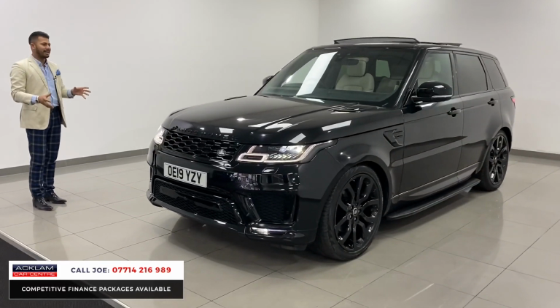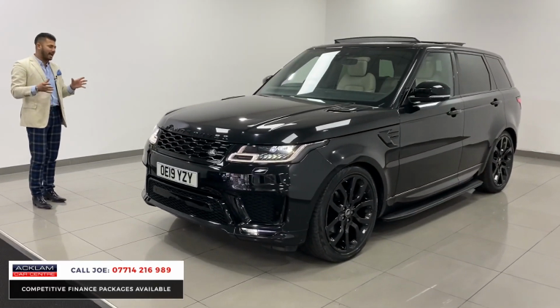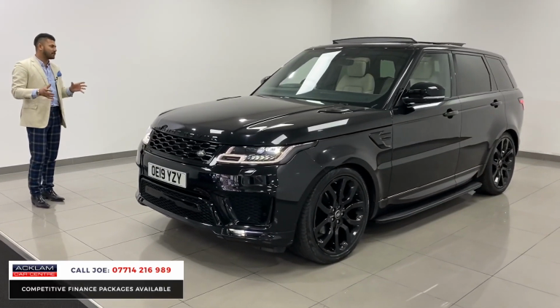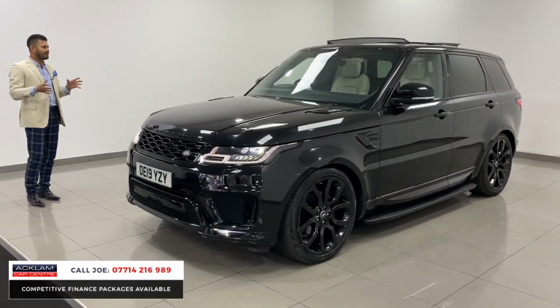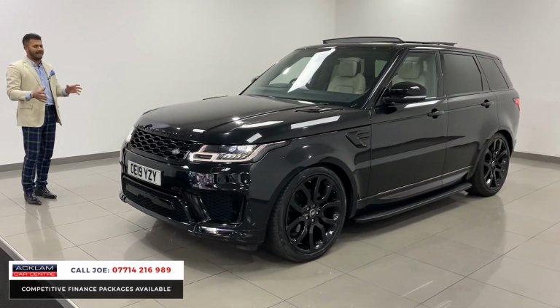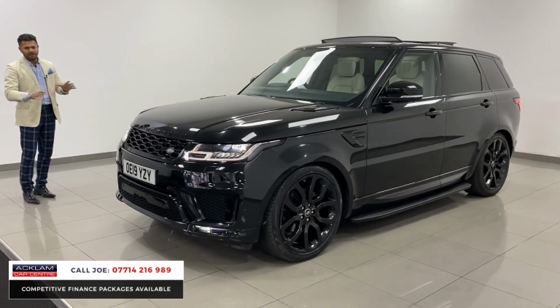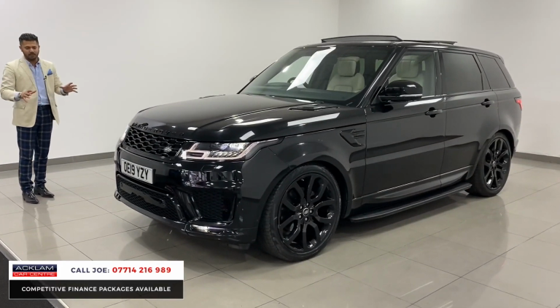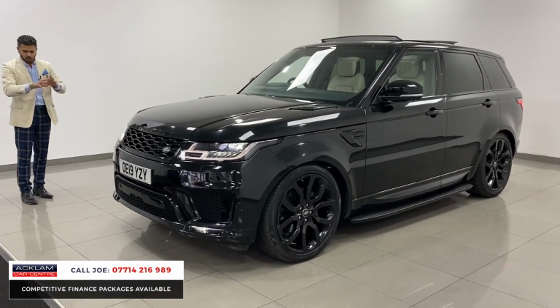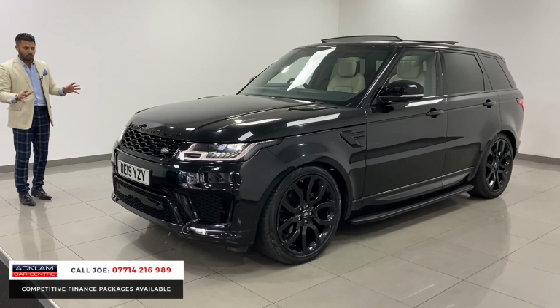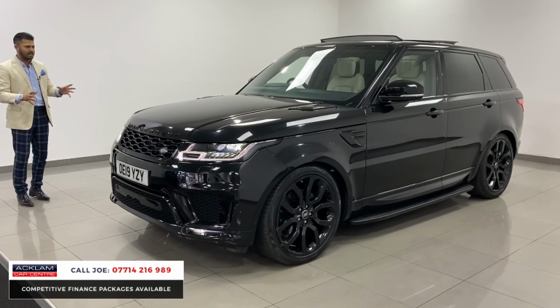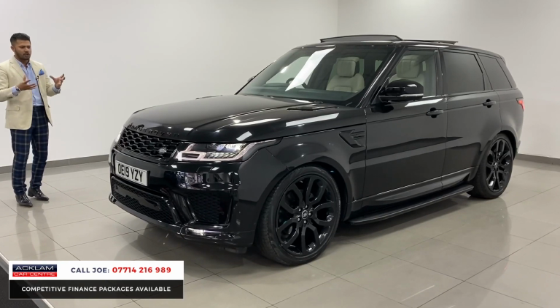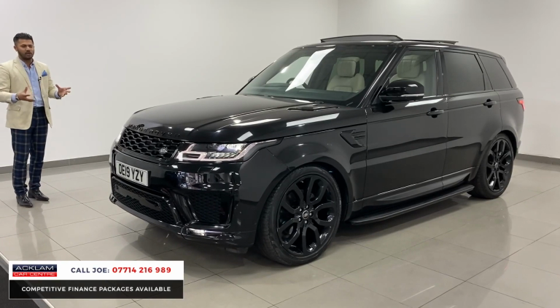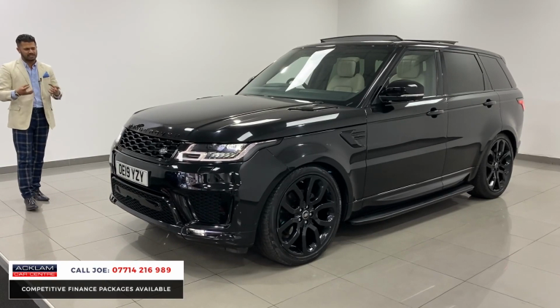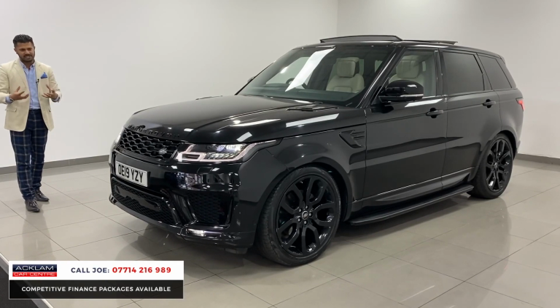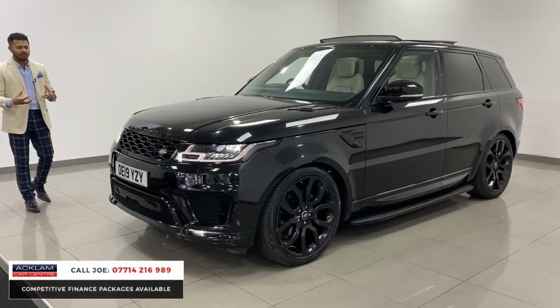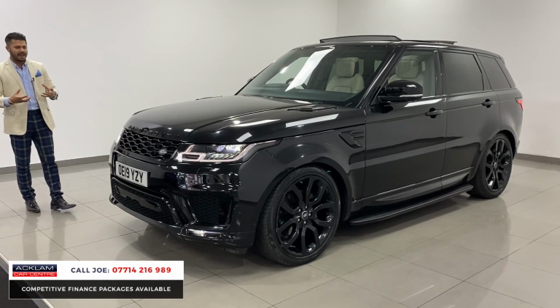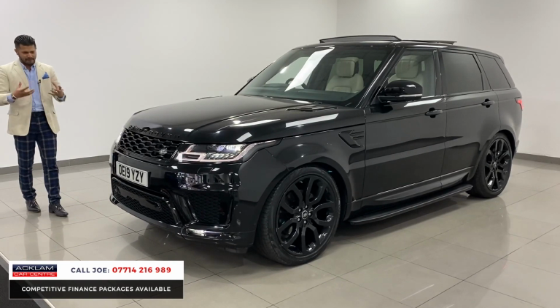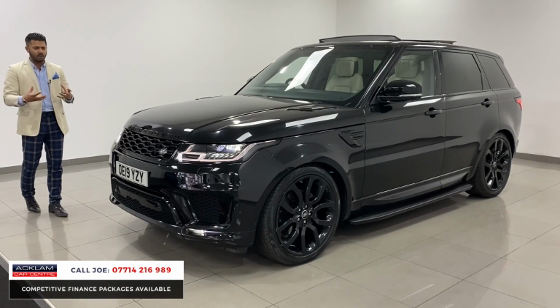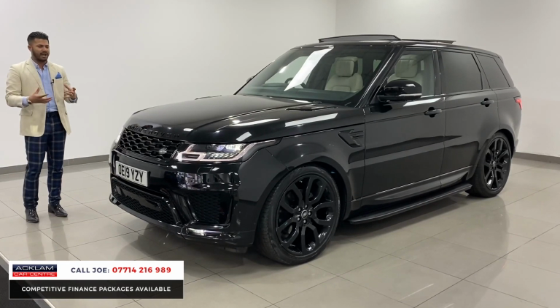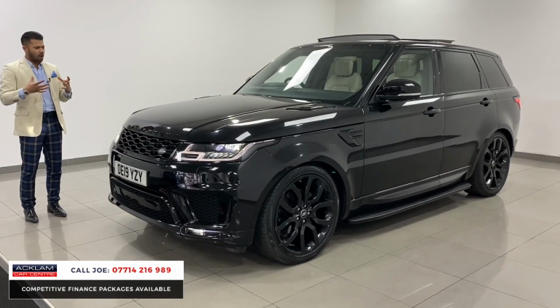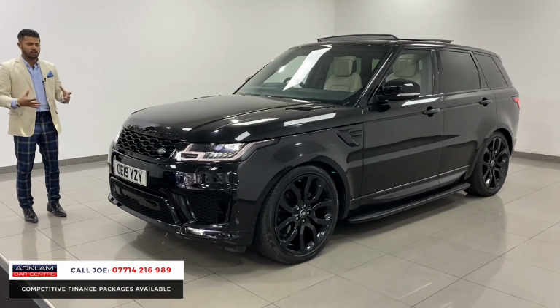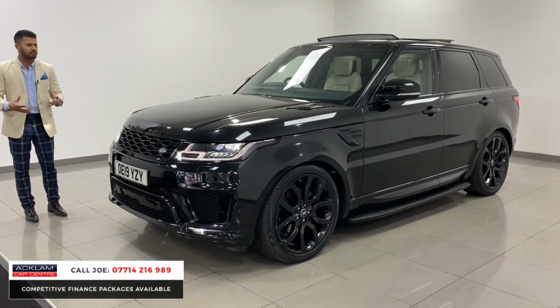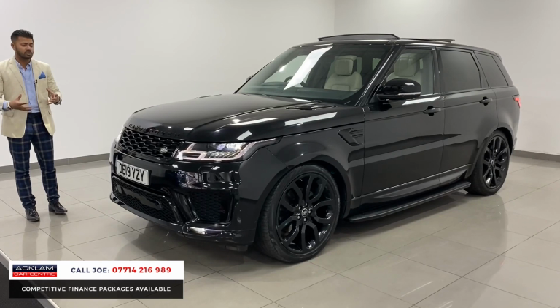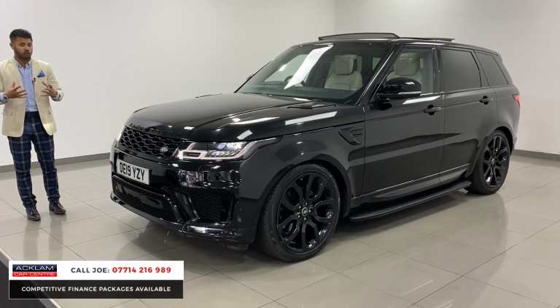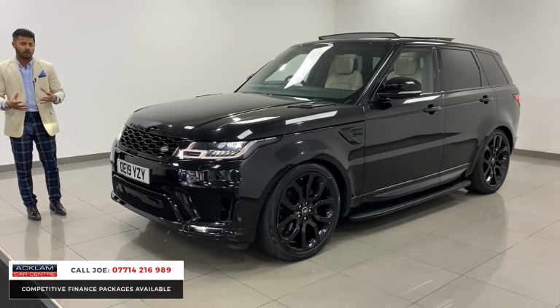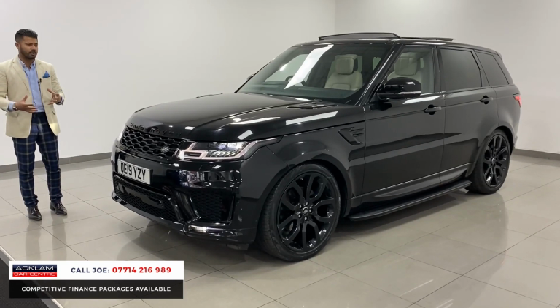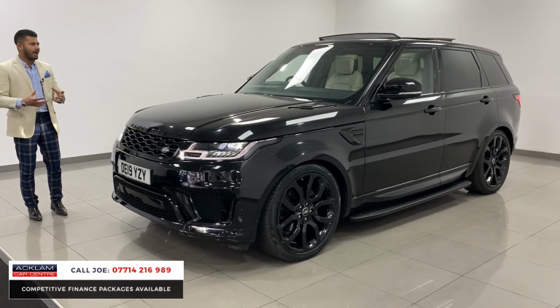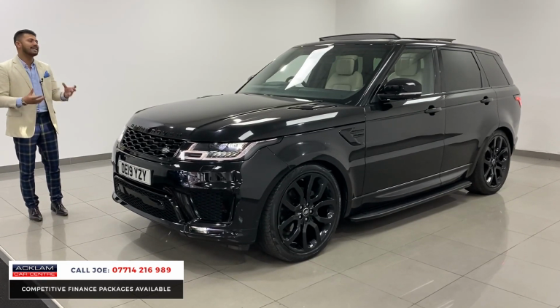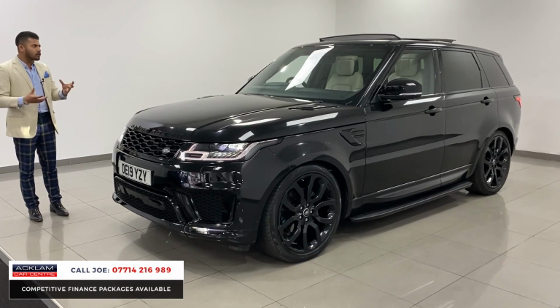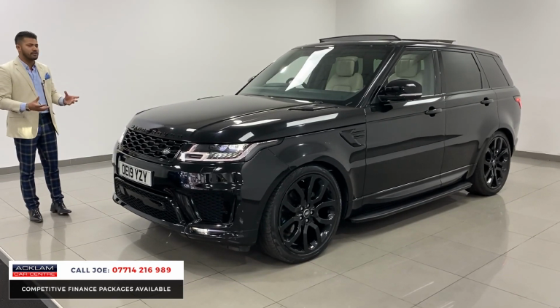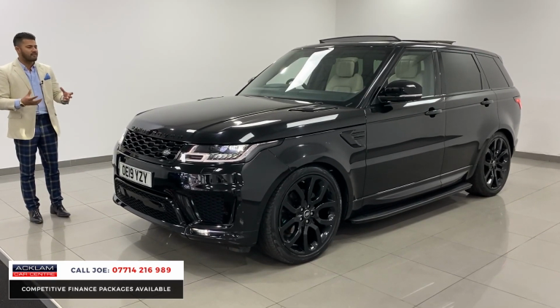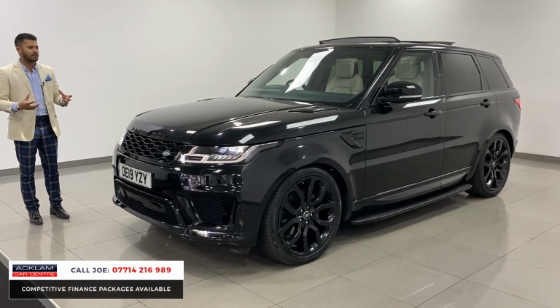It's absolutely mega in every single way — the whole colour combination, the way it looks, it's very stealthy. It's a big four-wheel drive with lots of road presence, super comfortable, and it is luxurious in every single way.